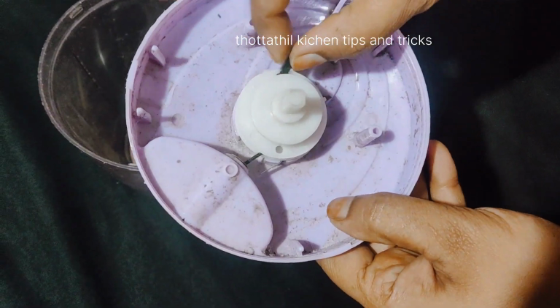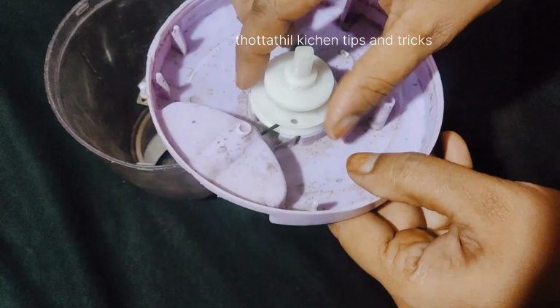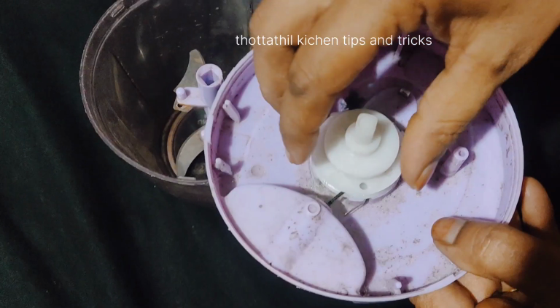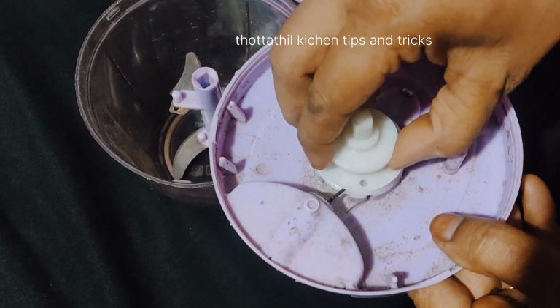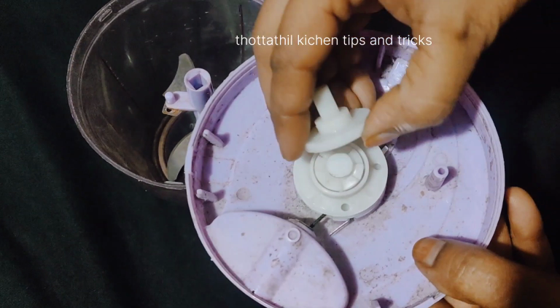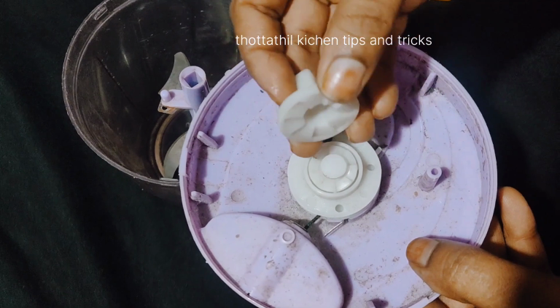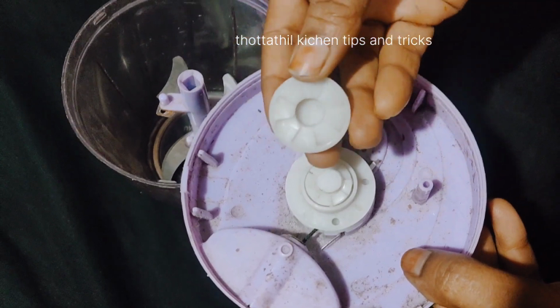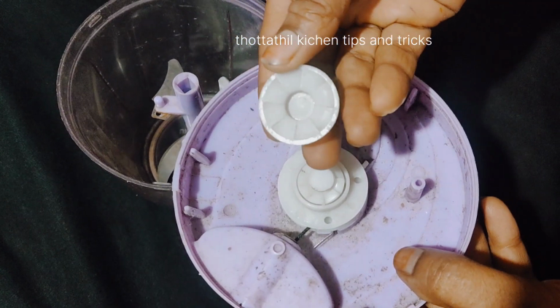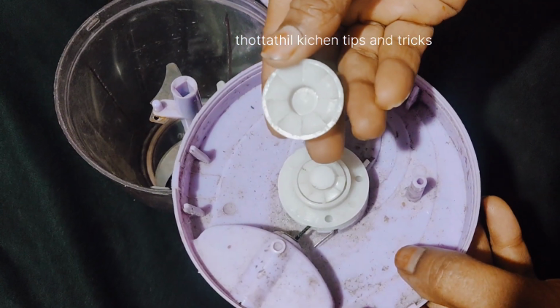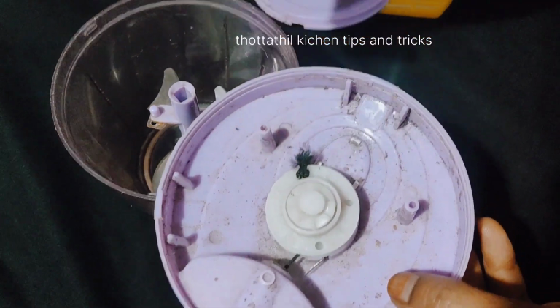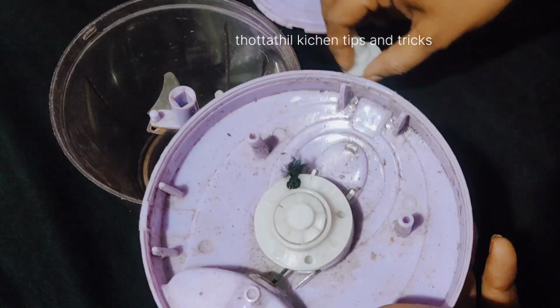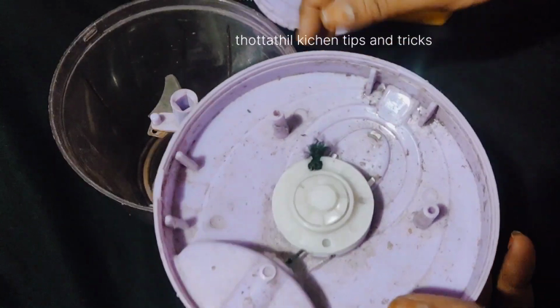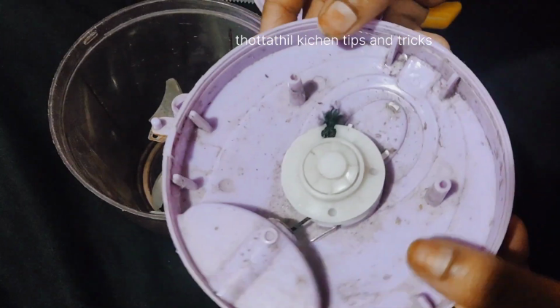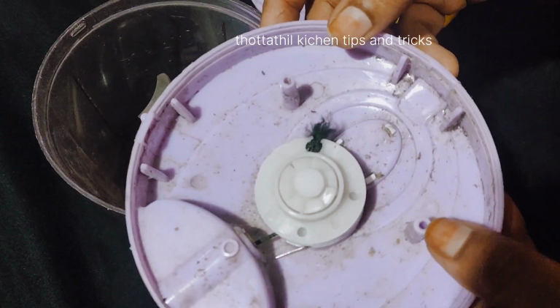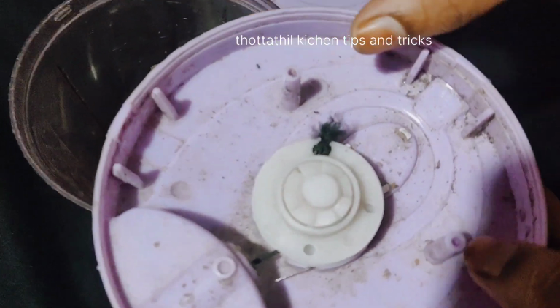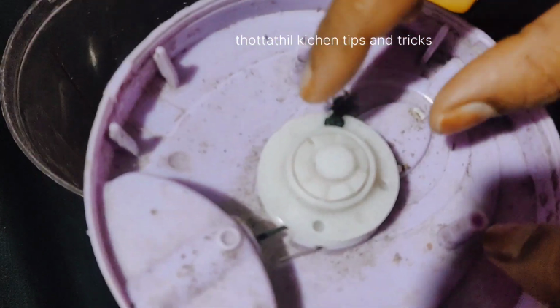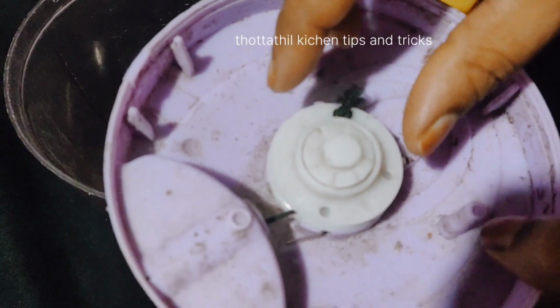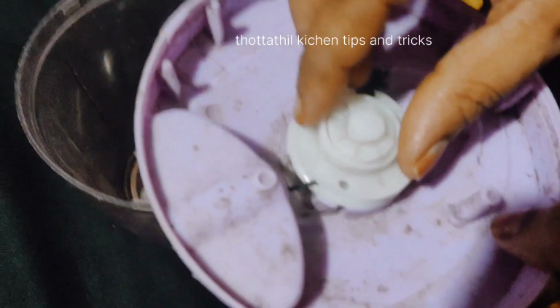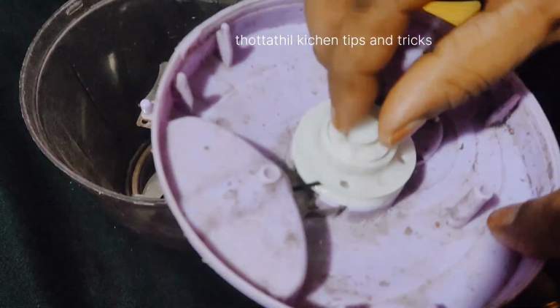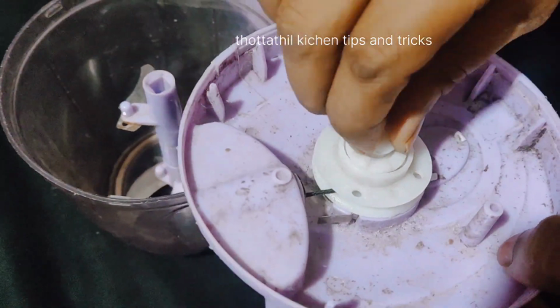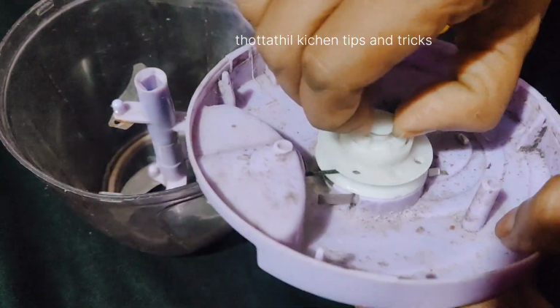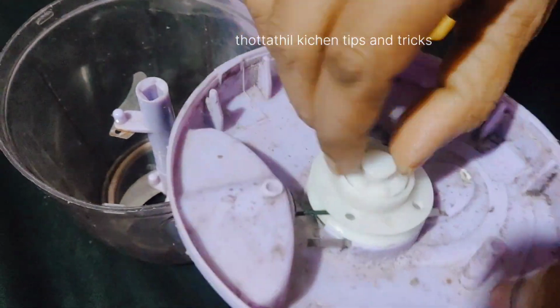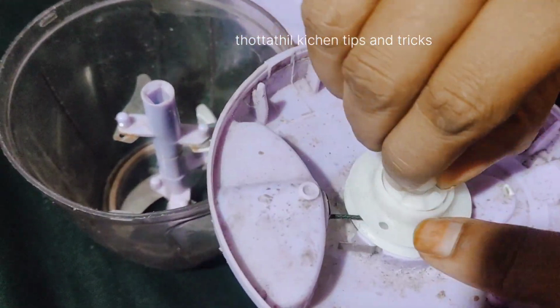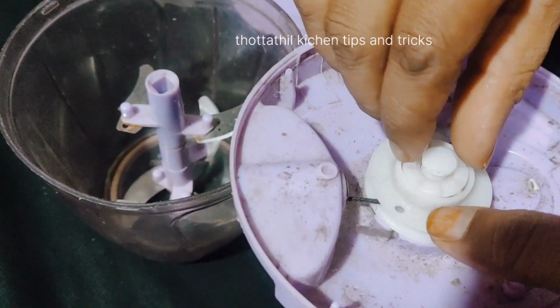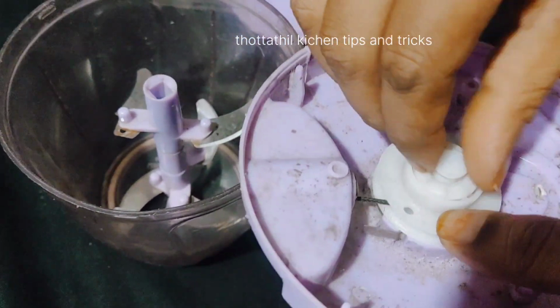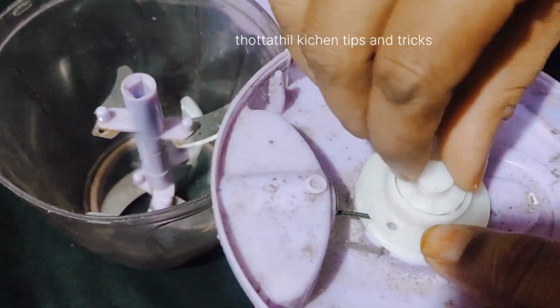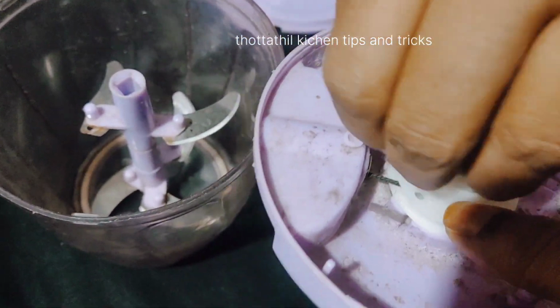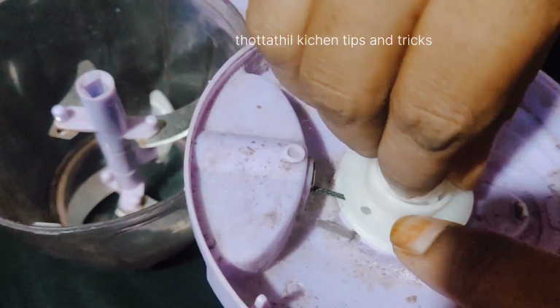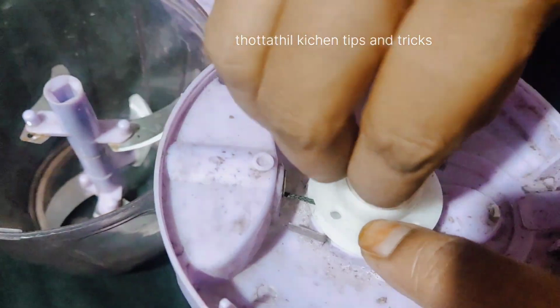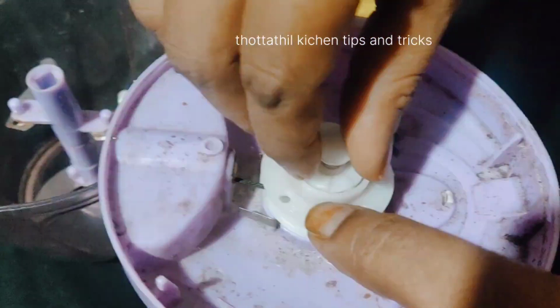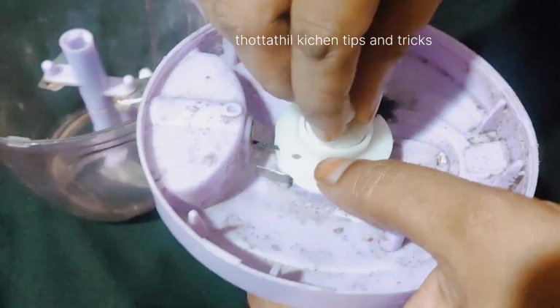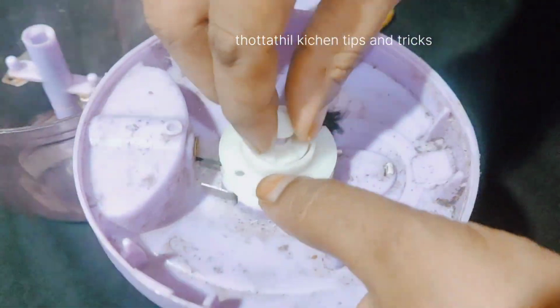I am going to open the screws. Now we are going to fix the screw.